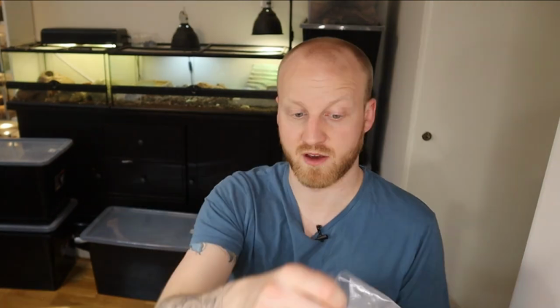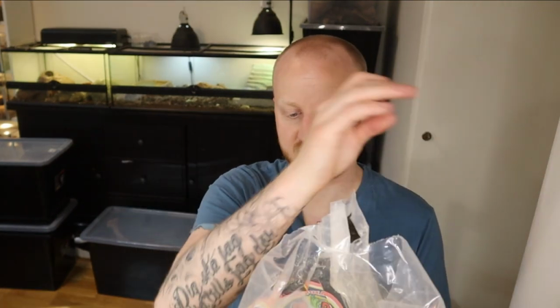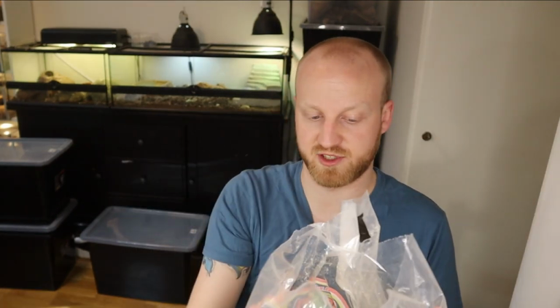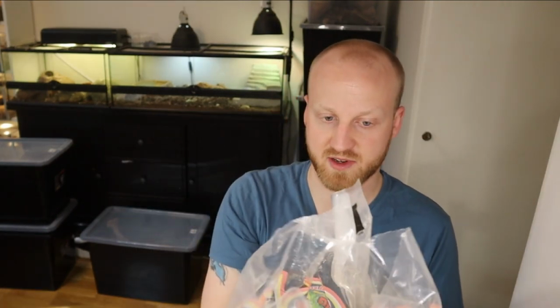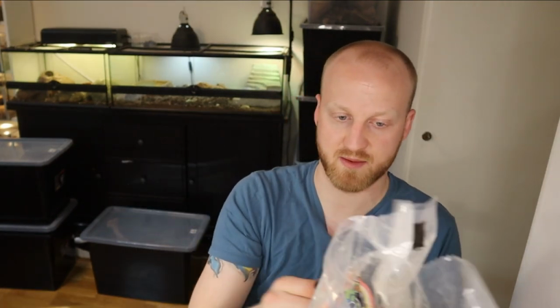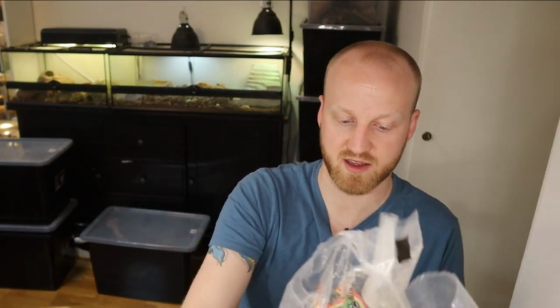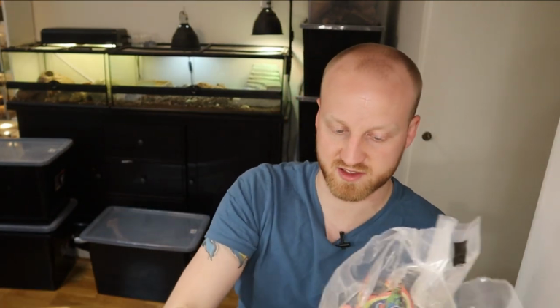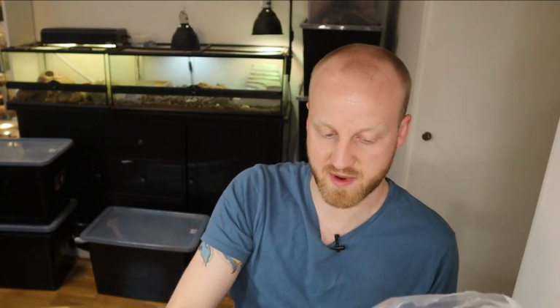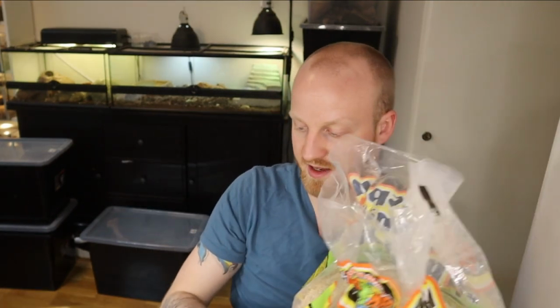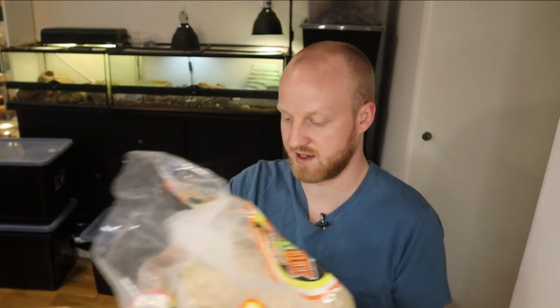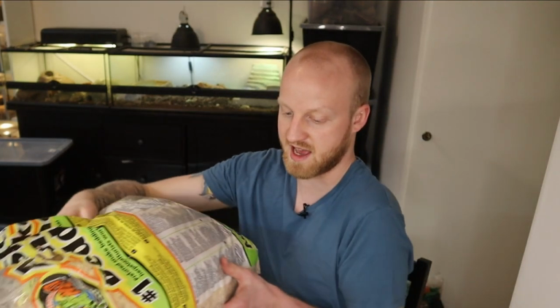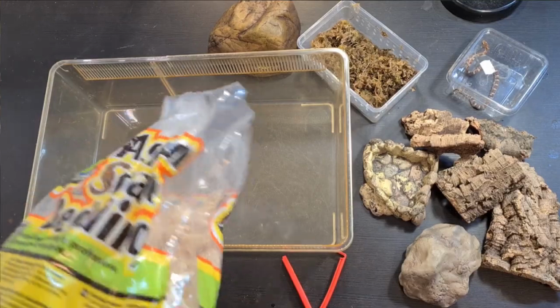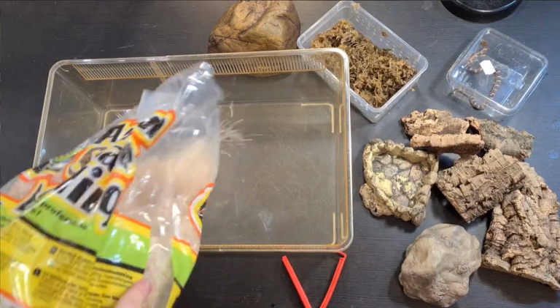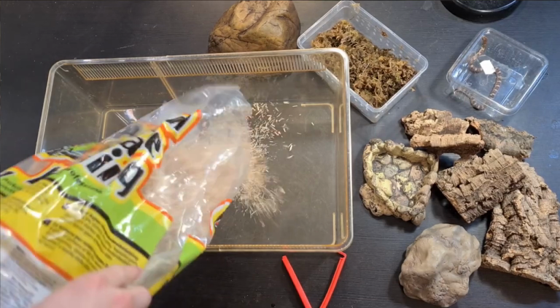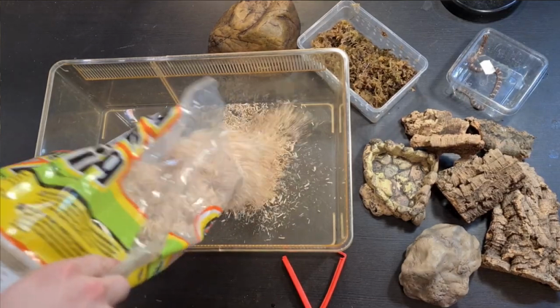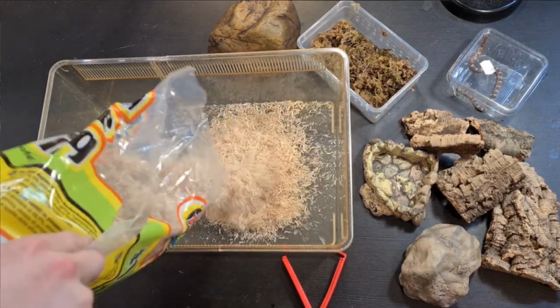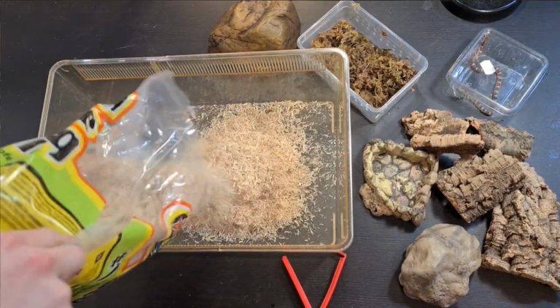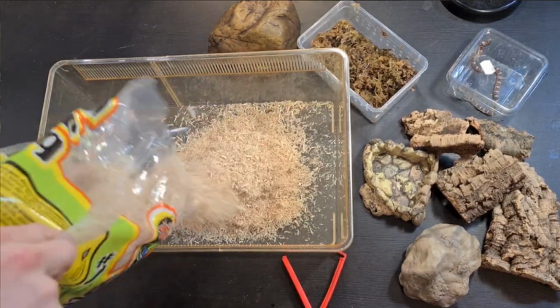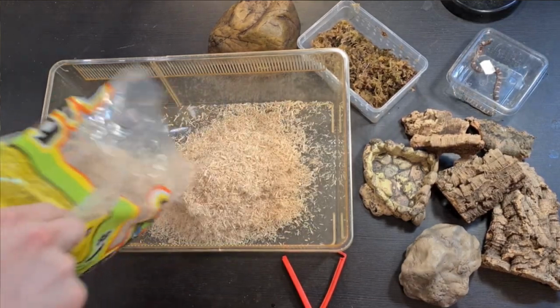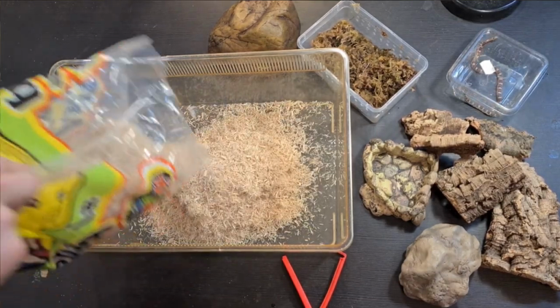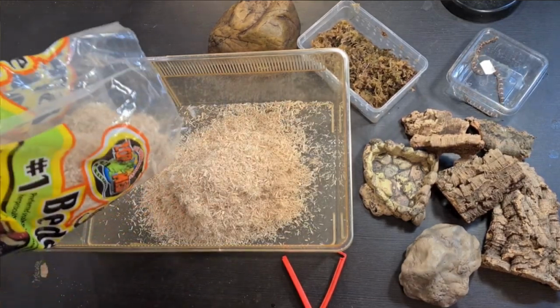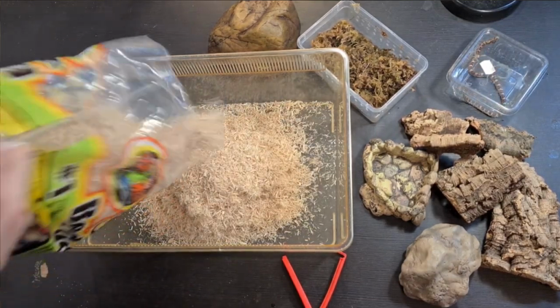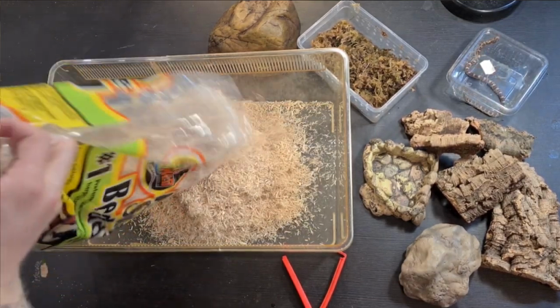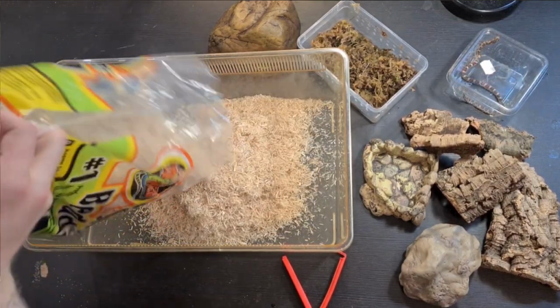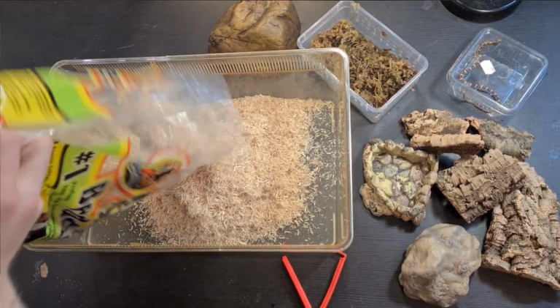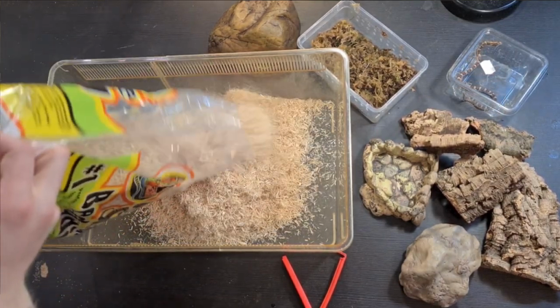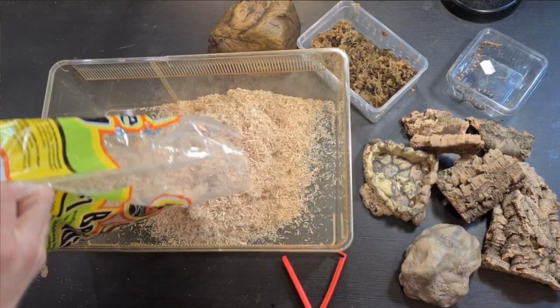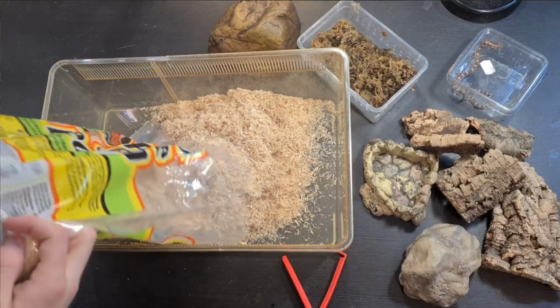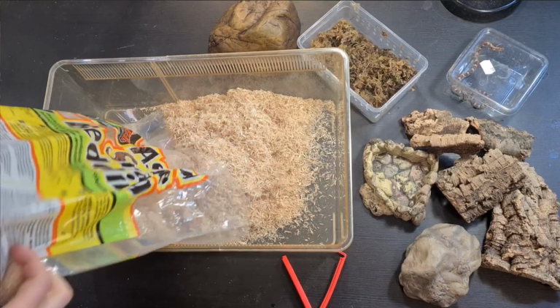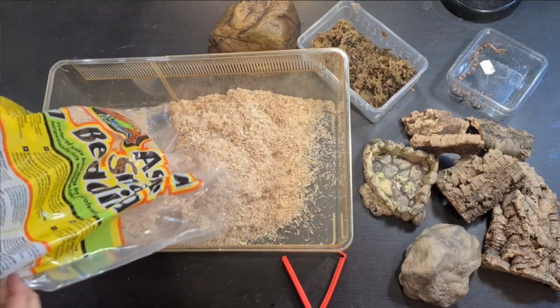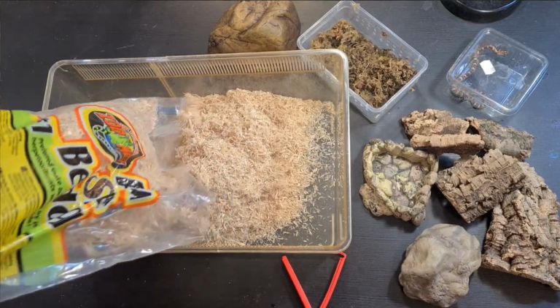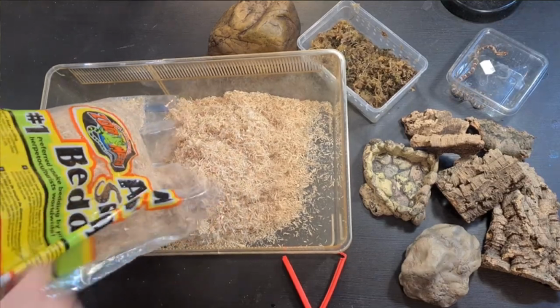For substrate I'm gonna use snake bedding — it's the aspen shaving. I like to do a thick layer so these guys can actually burrow in it a bit.